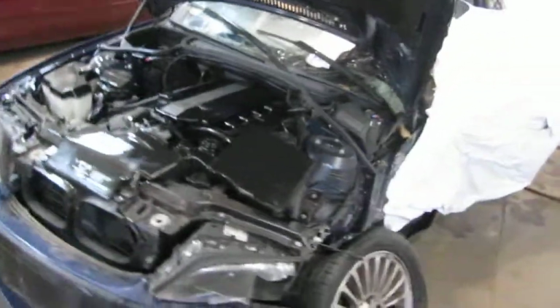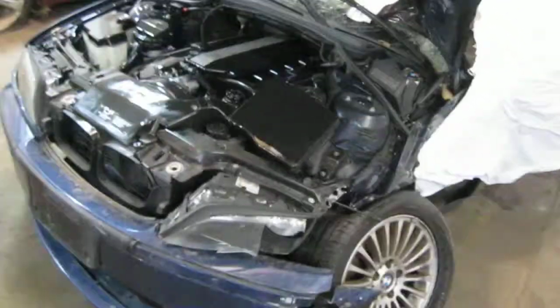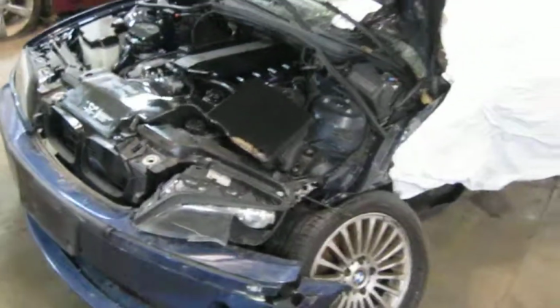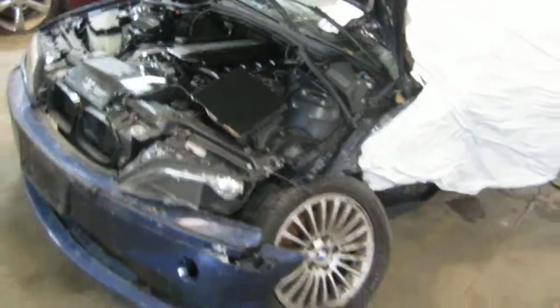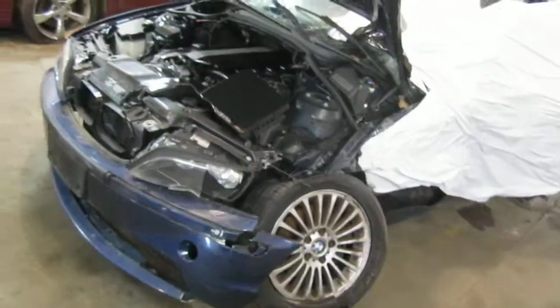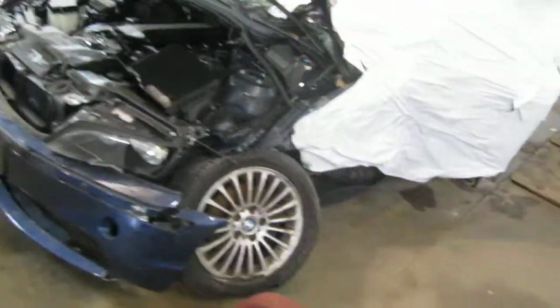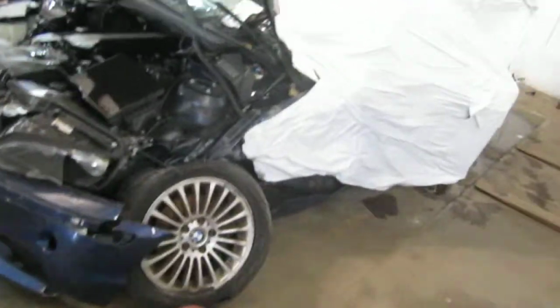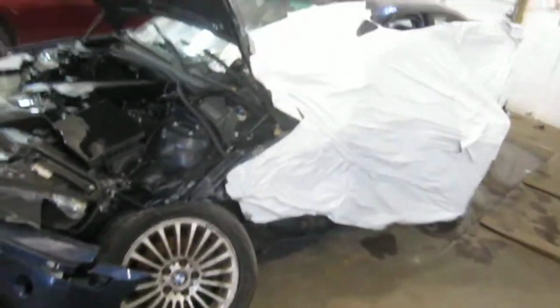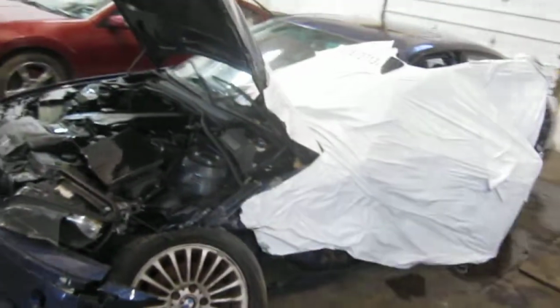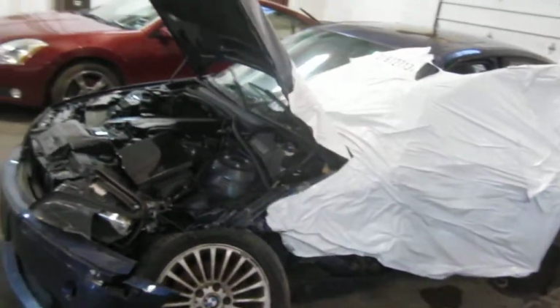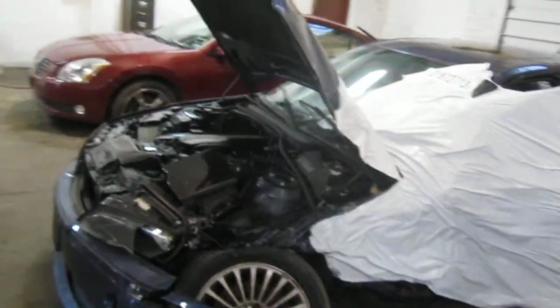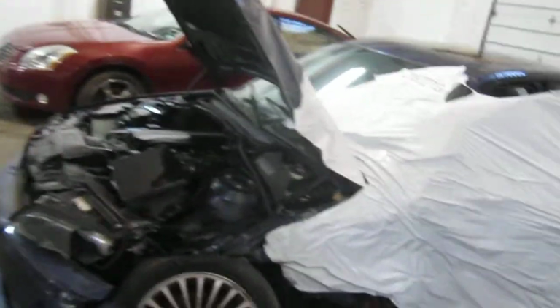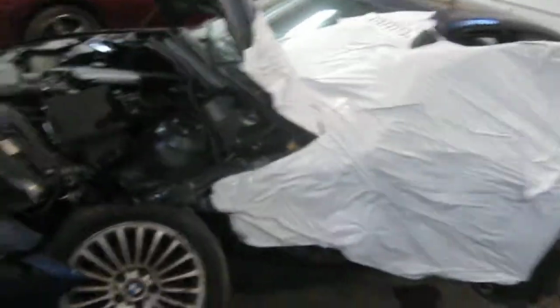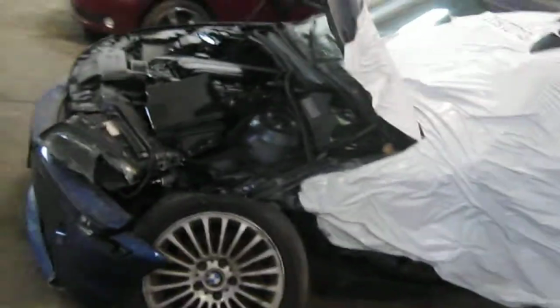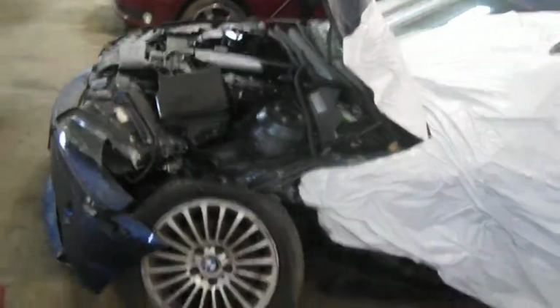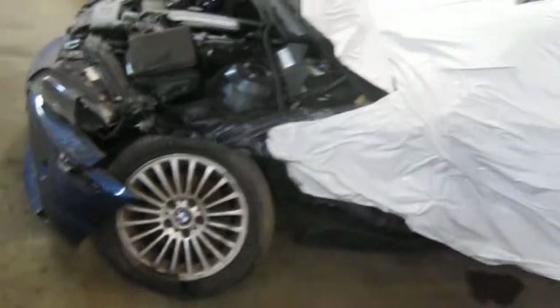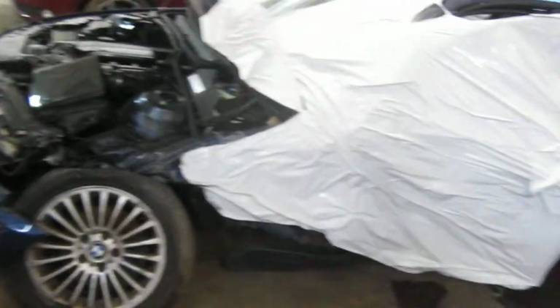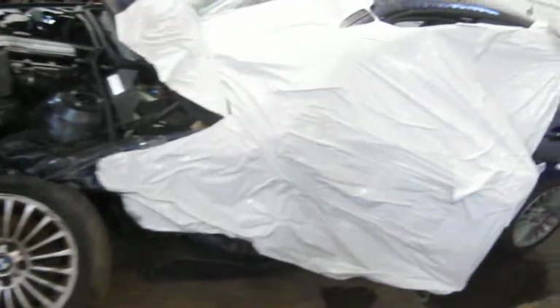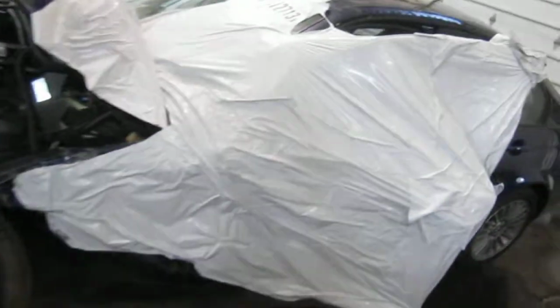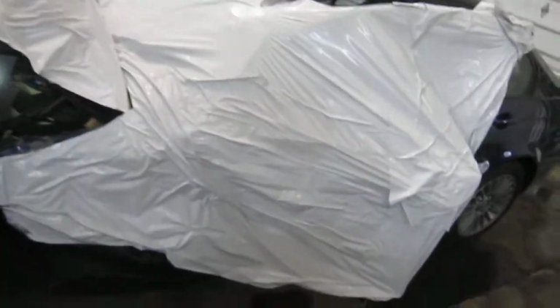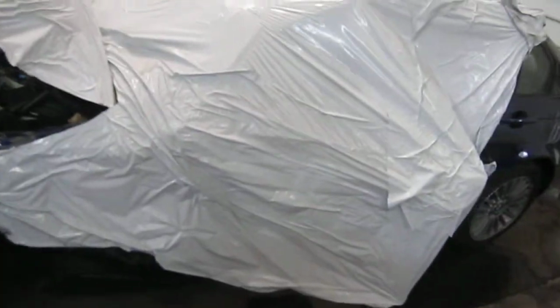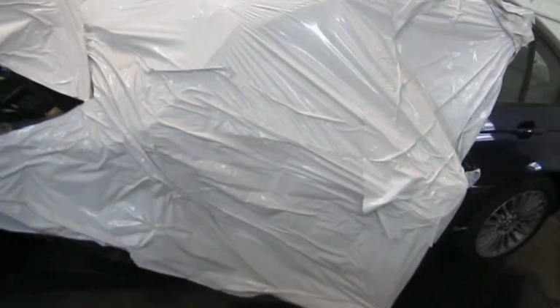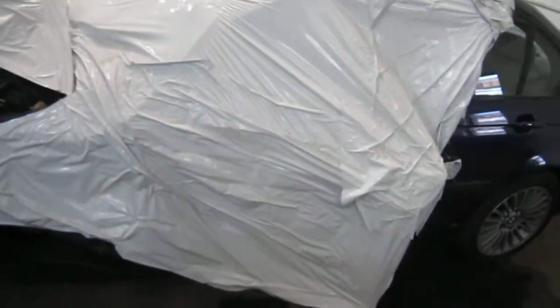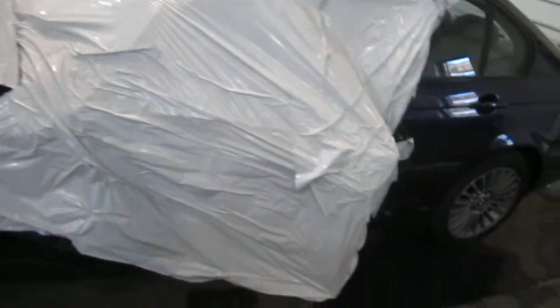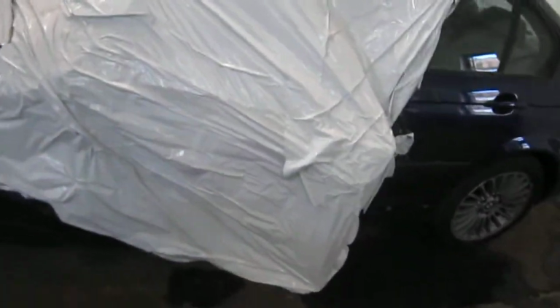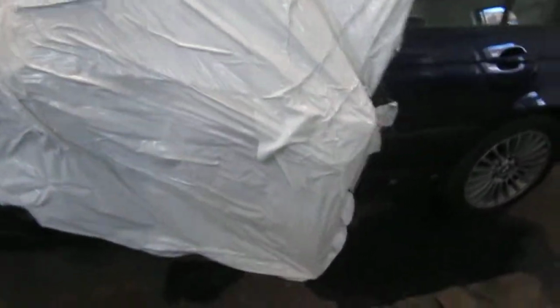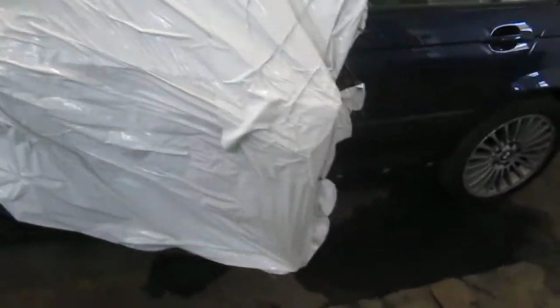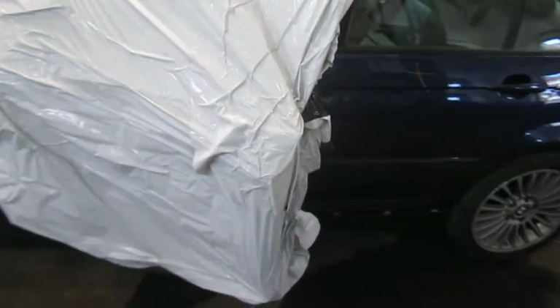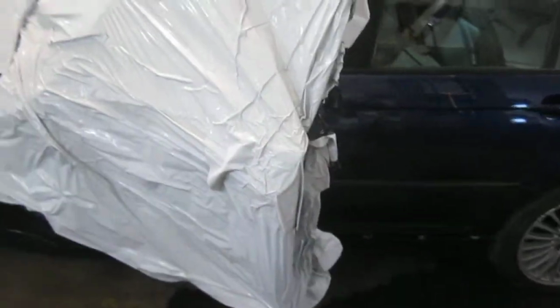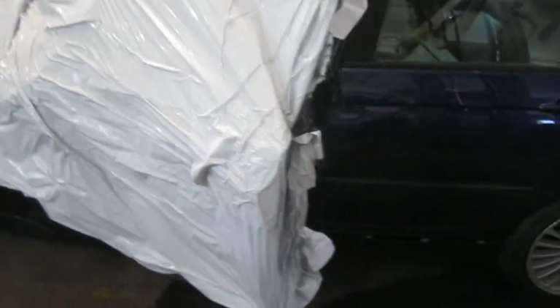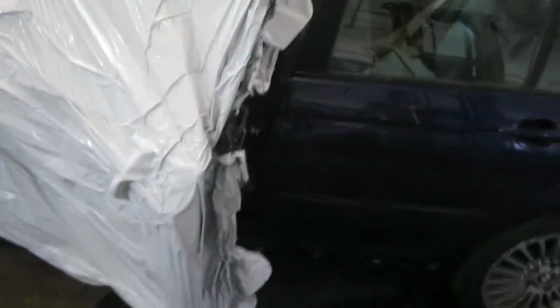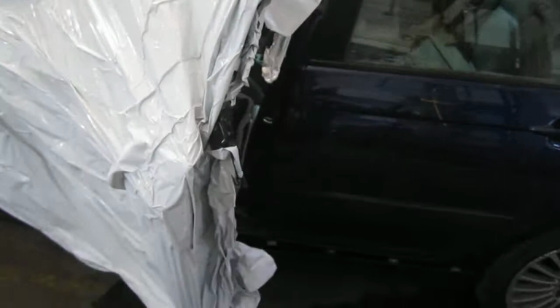This vehicle was purchased locally due to it being involved in a driver's side collision. The vehicle's production date is April of 2003.